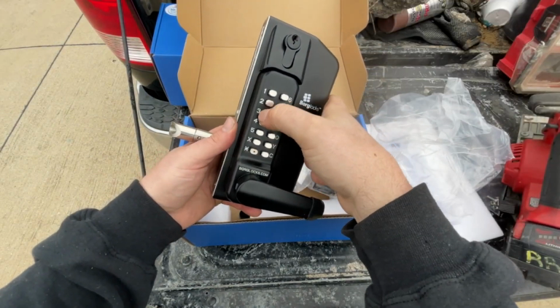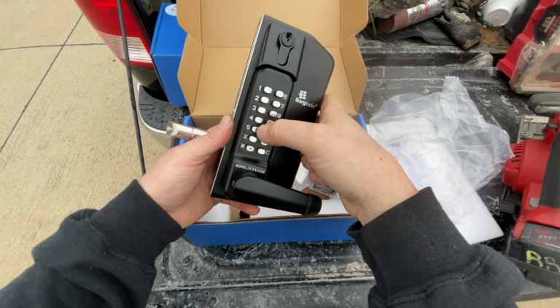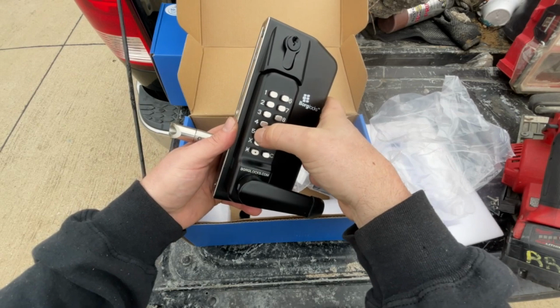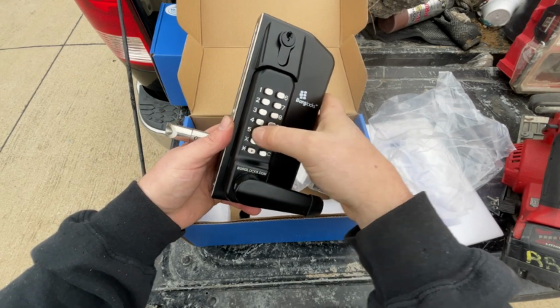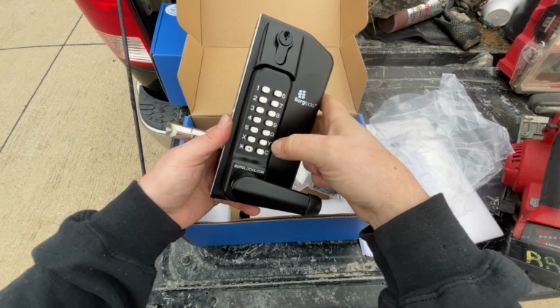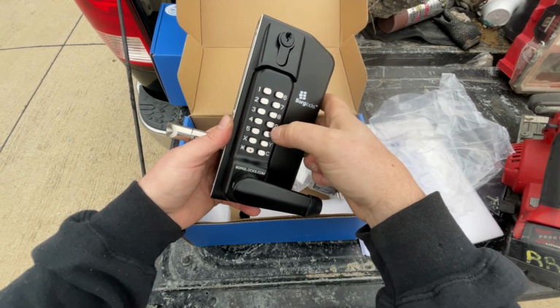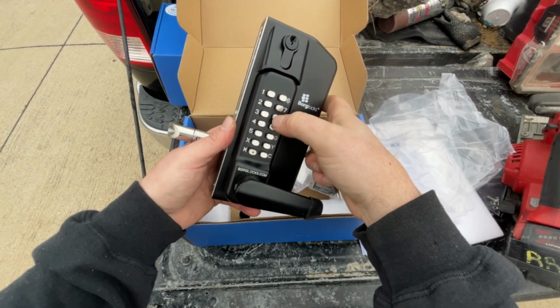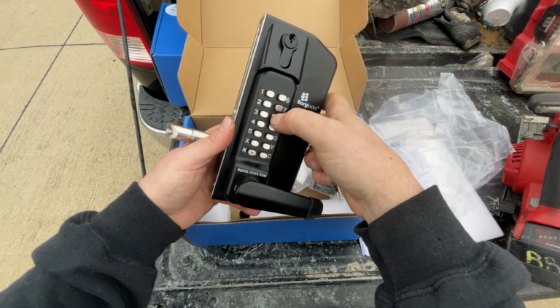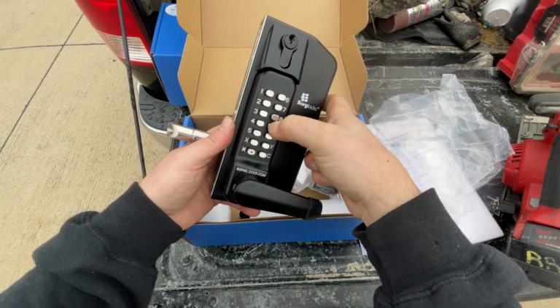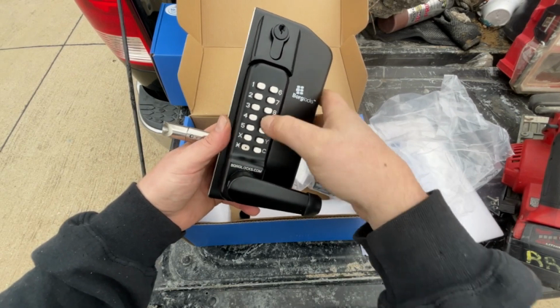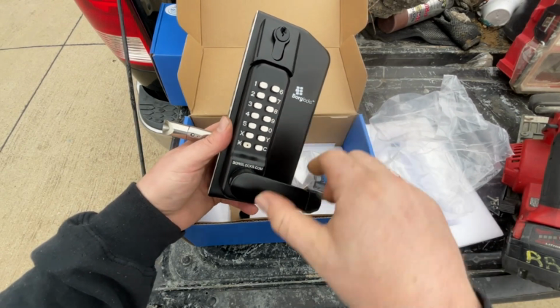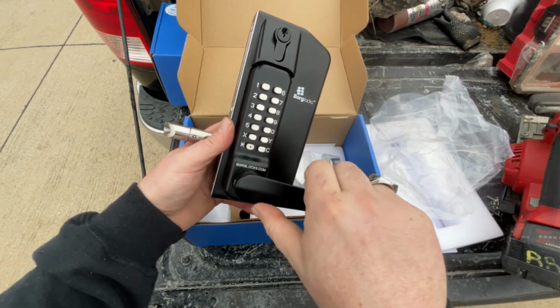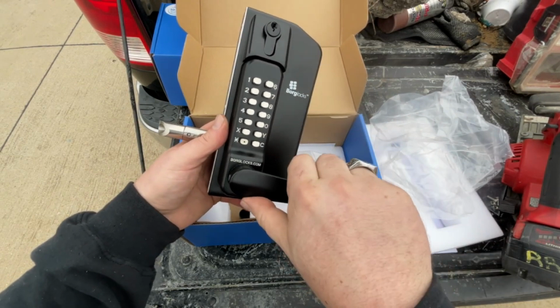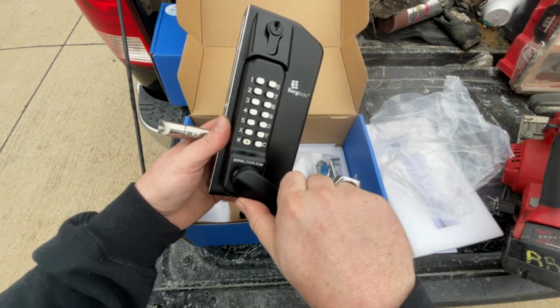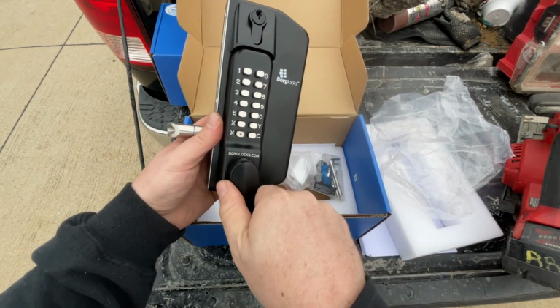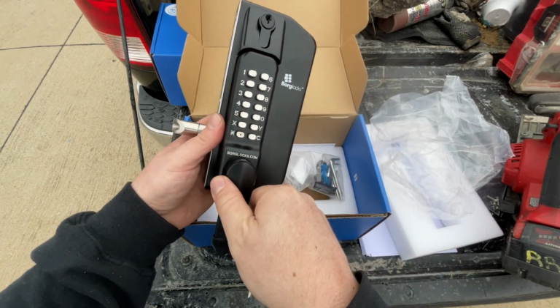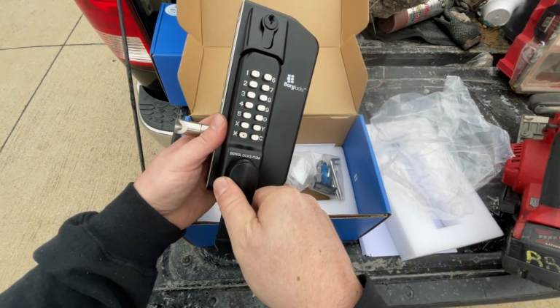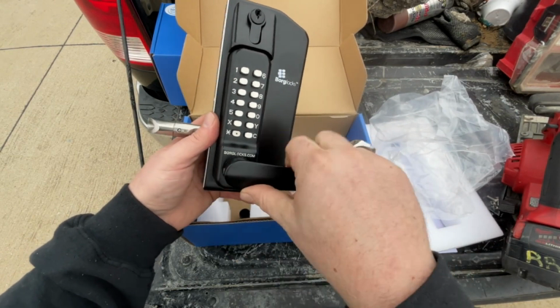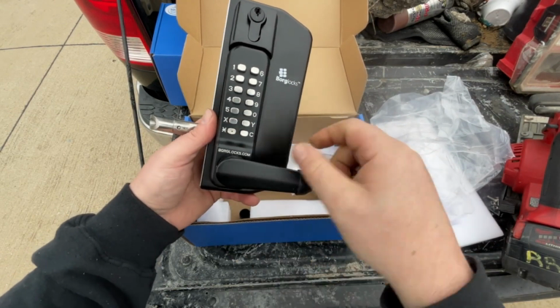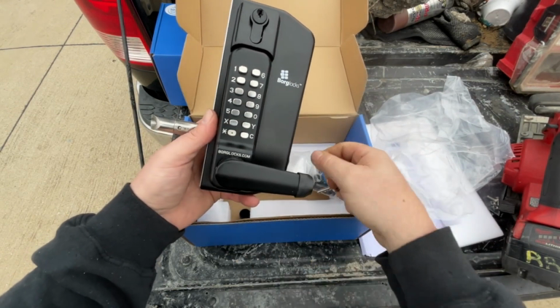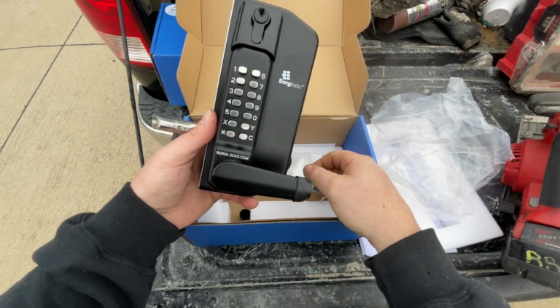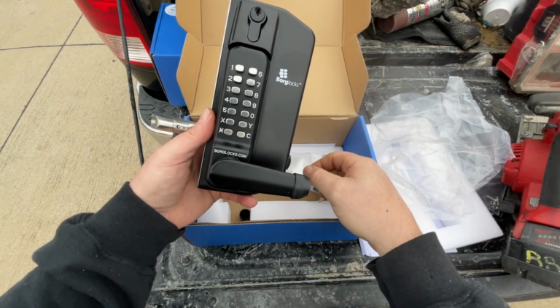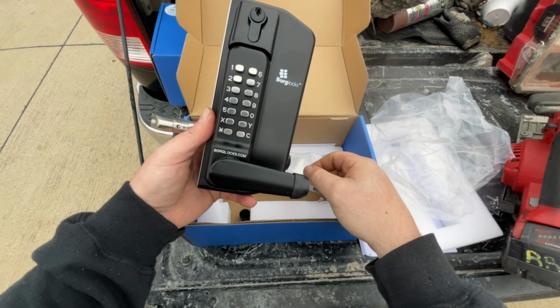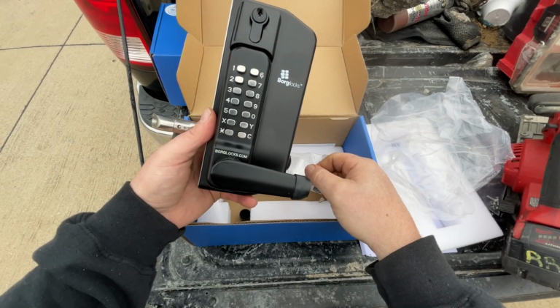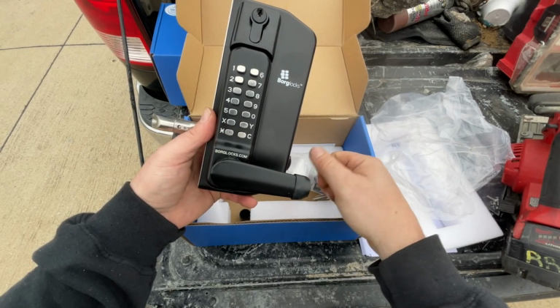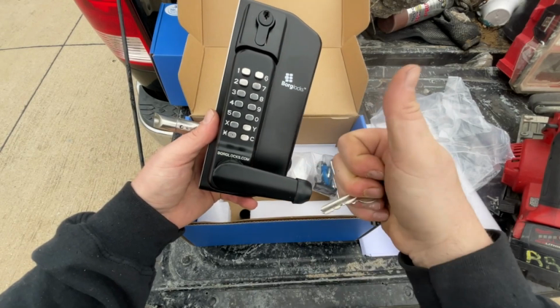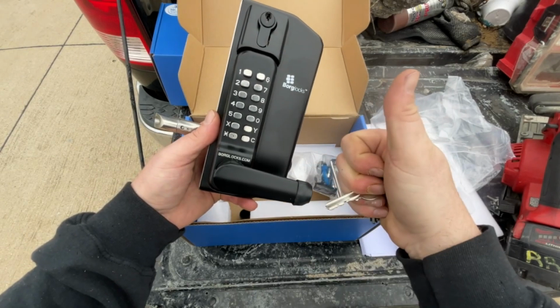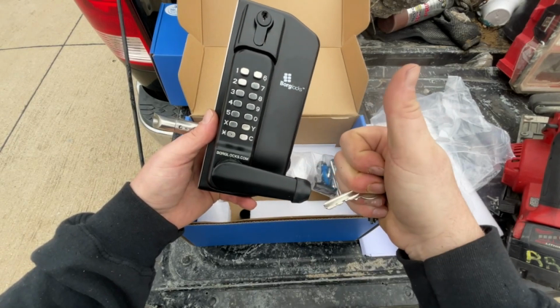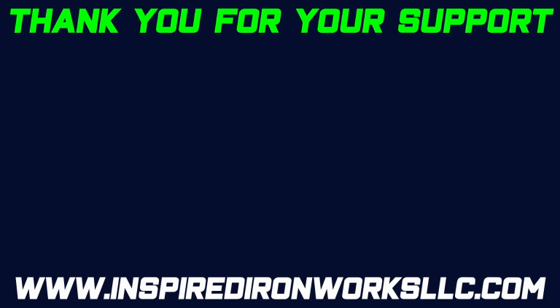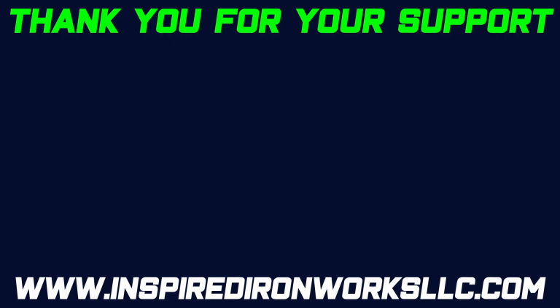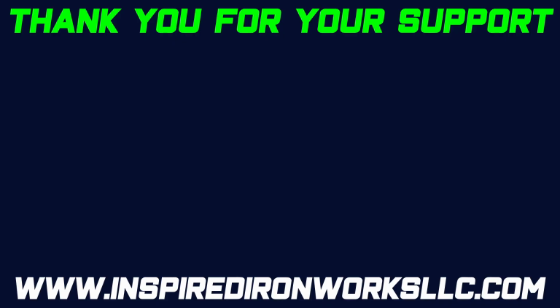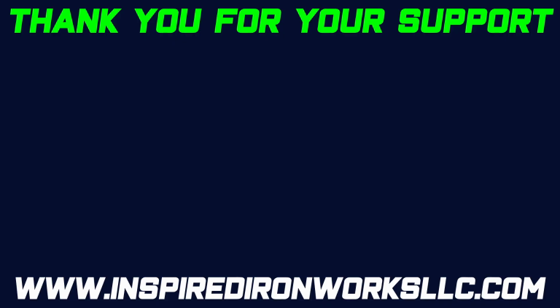If you're looking for a solution like this for your gate, give us a call. We'll help you get a price. Our number is in the description below.